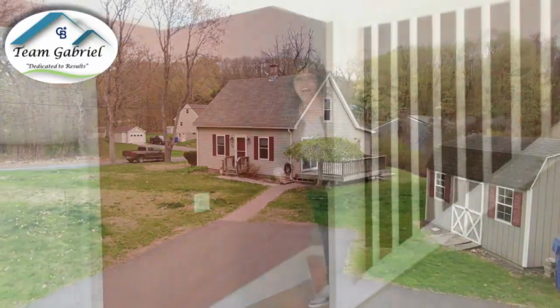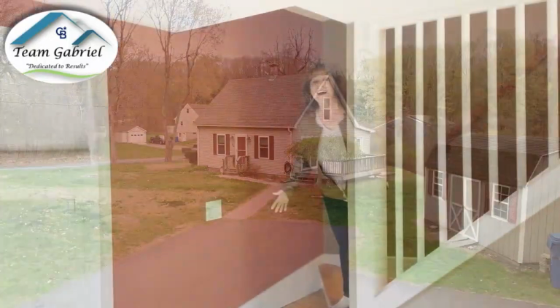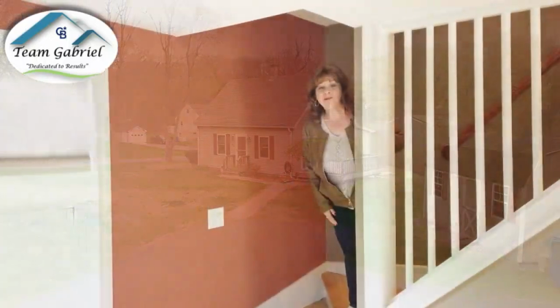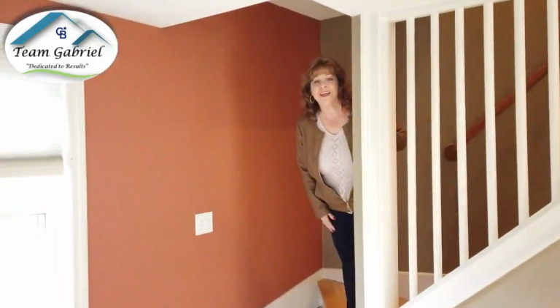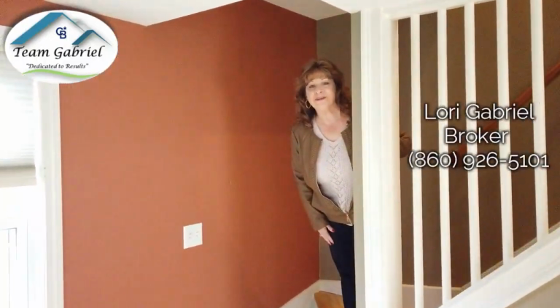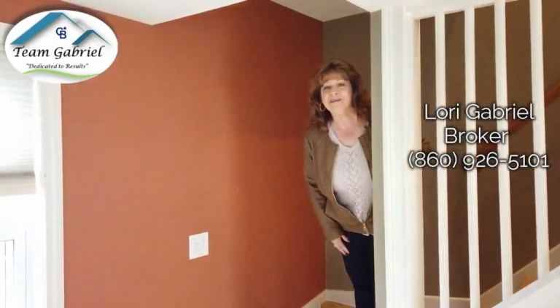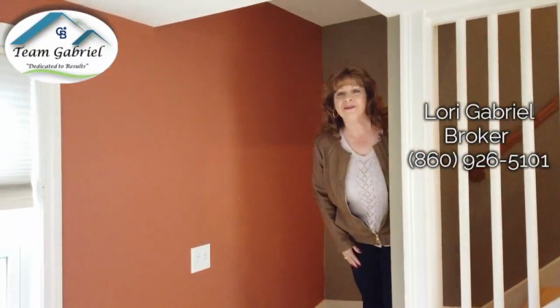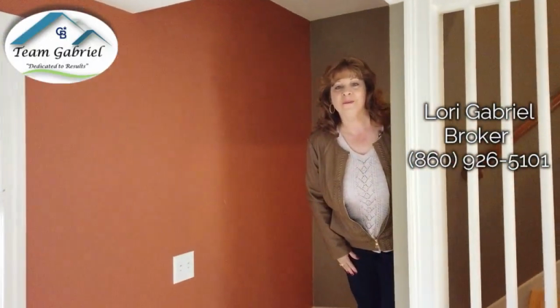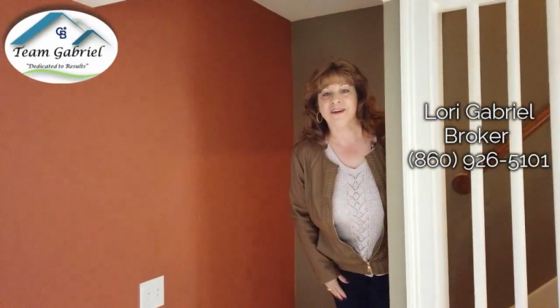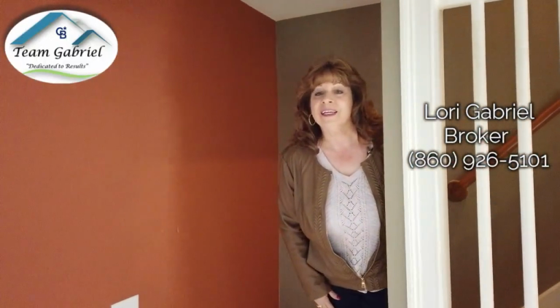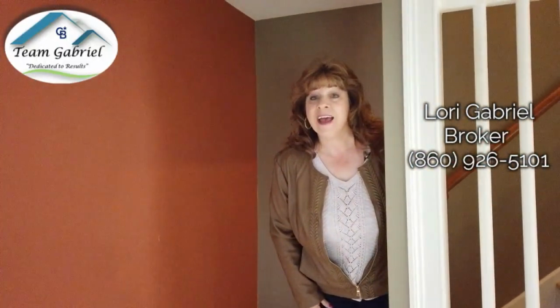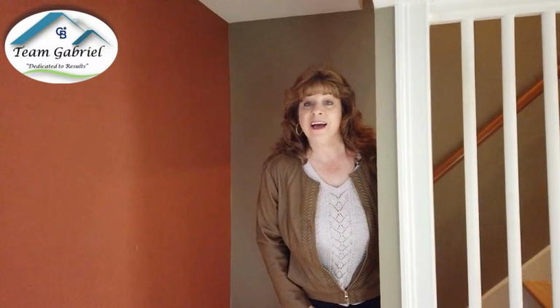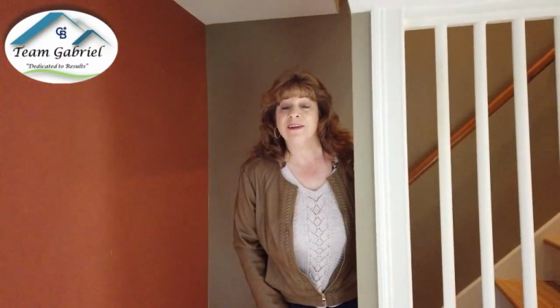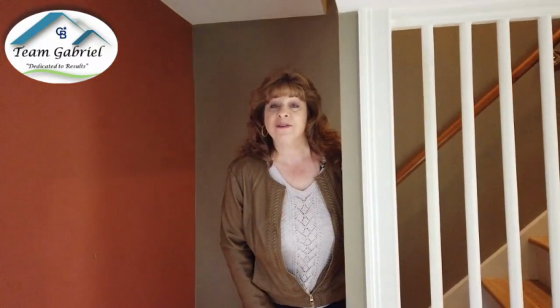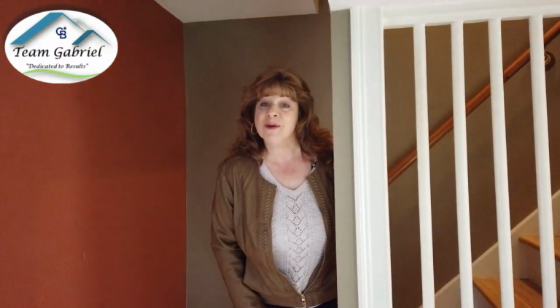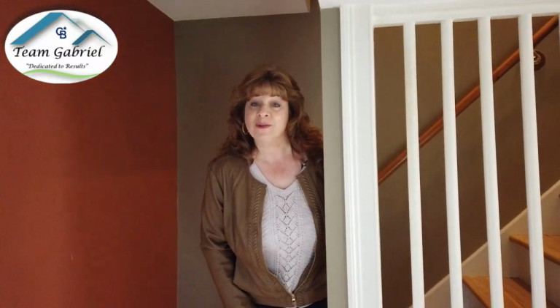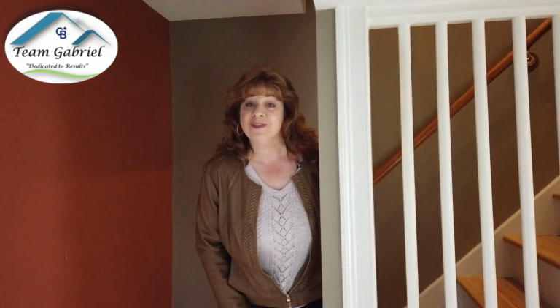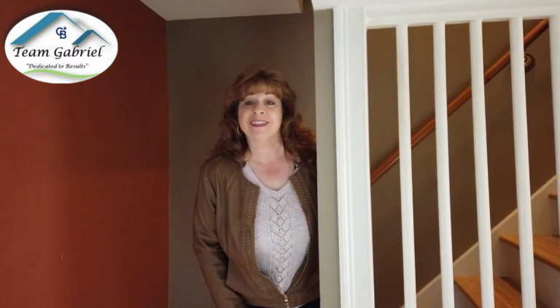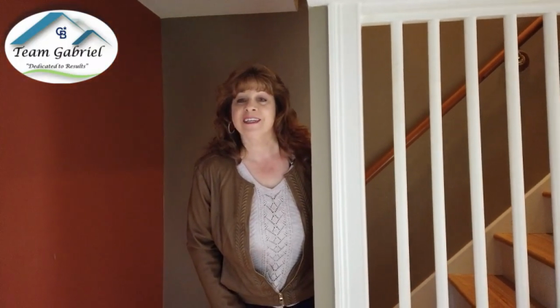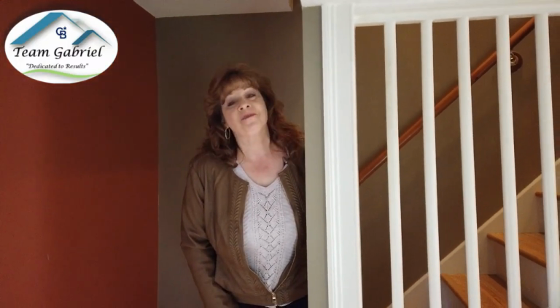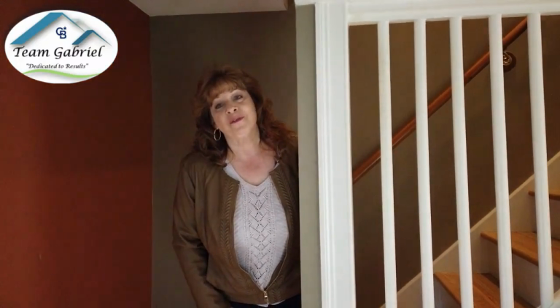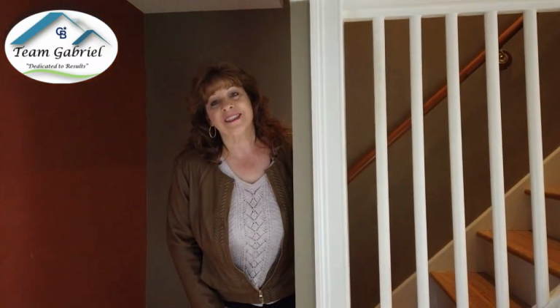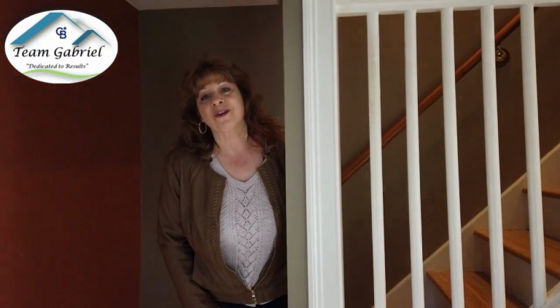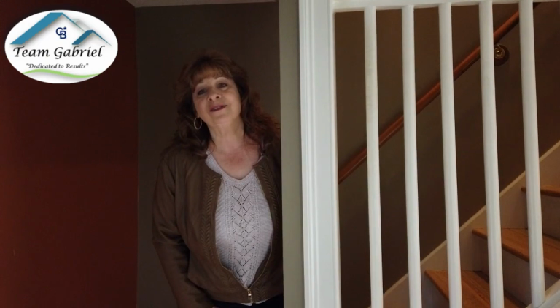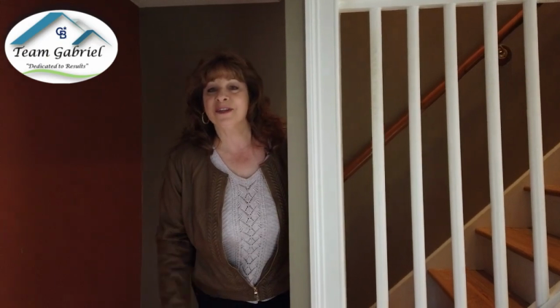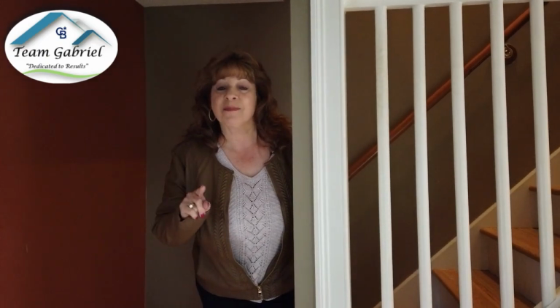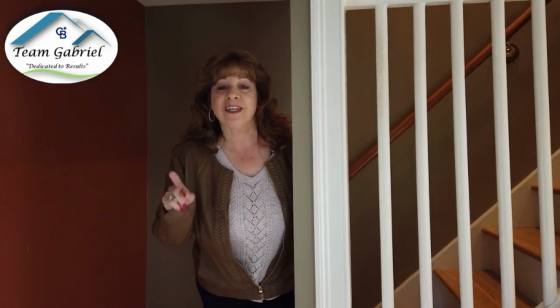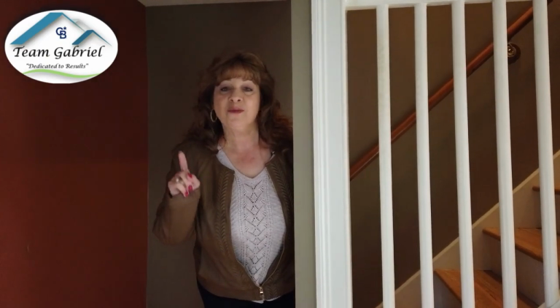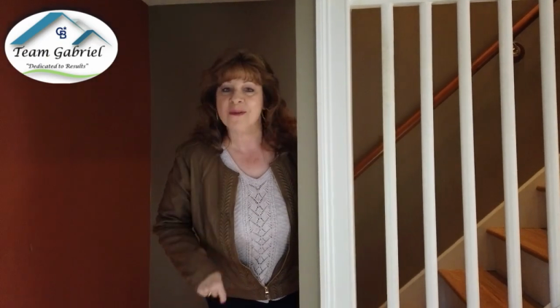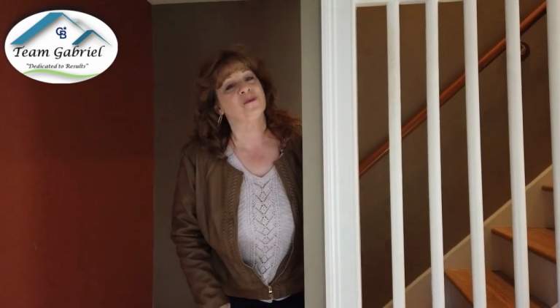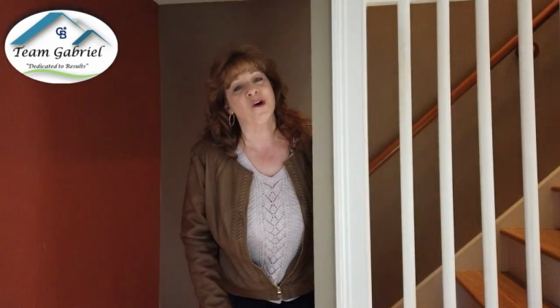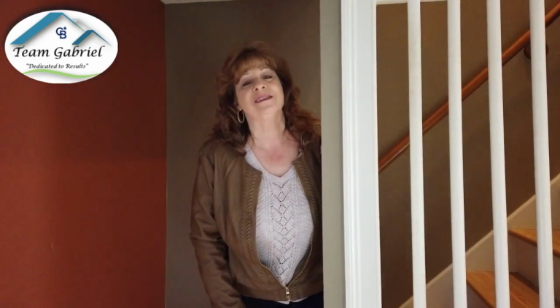Hi, I'm Lori Gabriel with Team Gabriel Coldwell Banker, and today I'm at Nicole Alimo and Lori's newest listing. If you'd like to take a look around, you're going to be surprised how cute and adorable this wonderful home is.